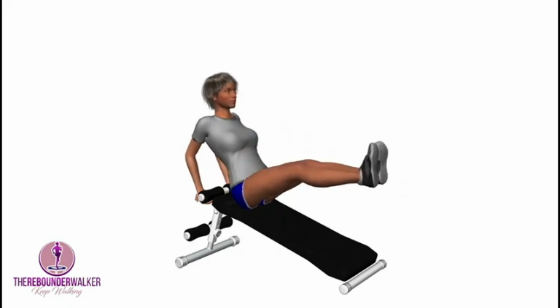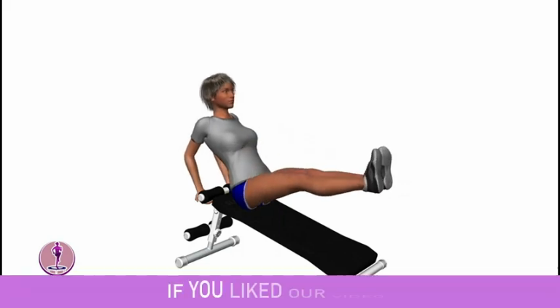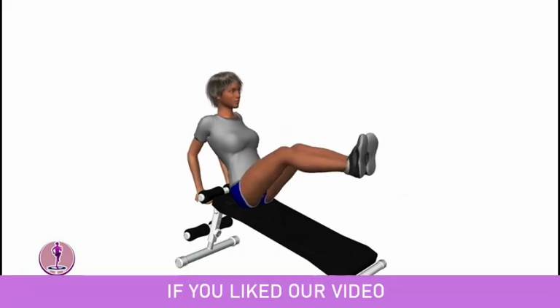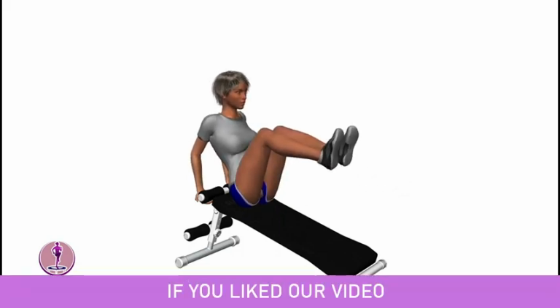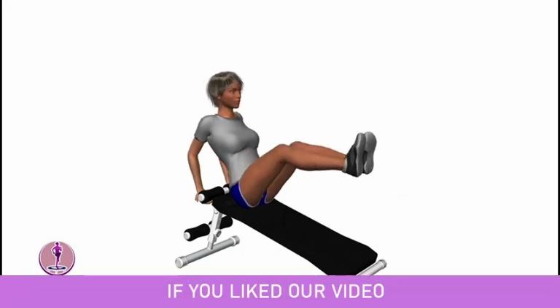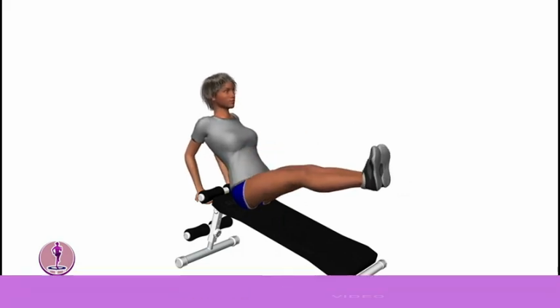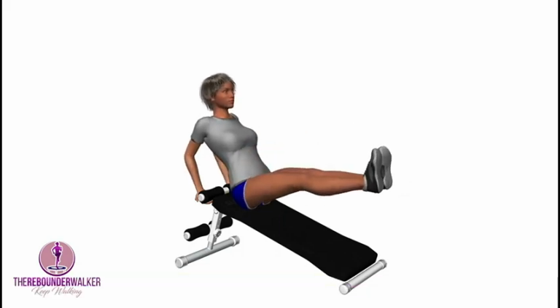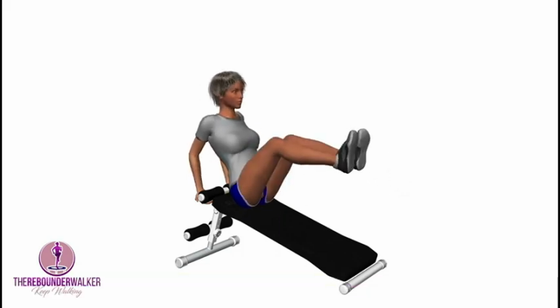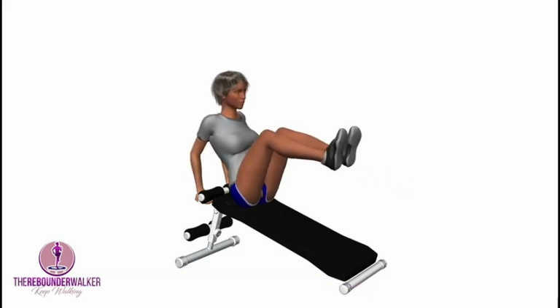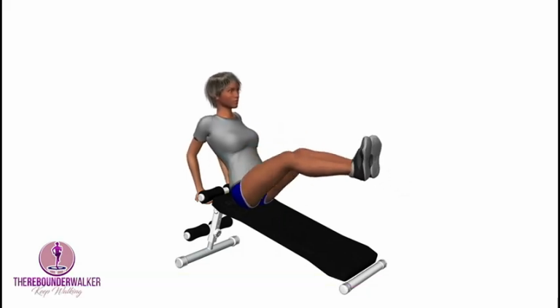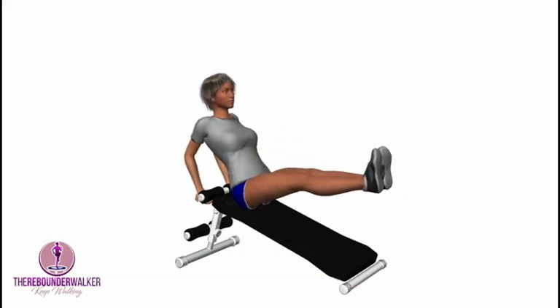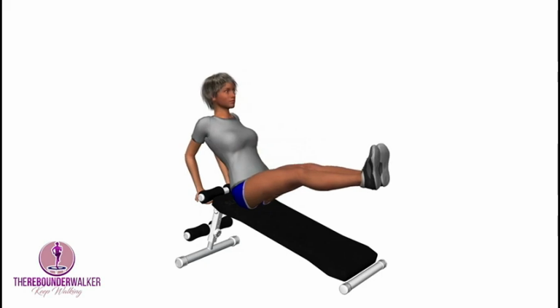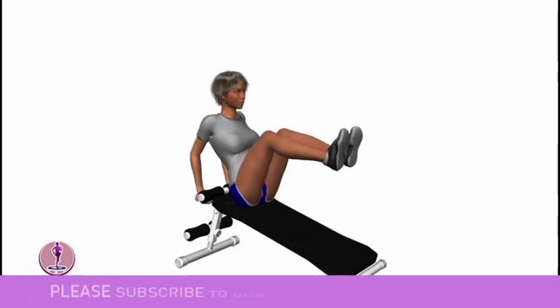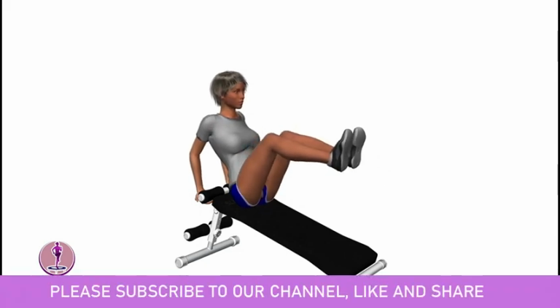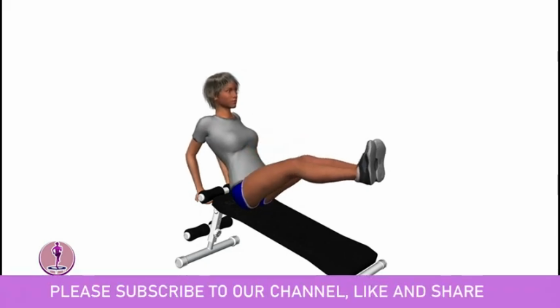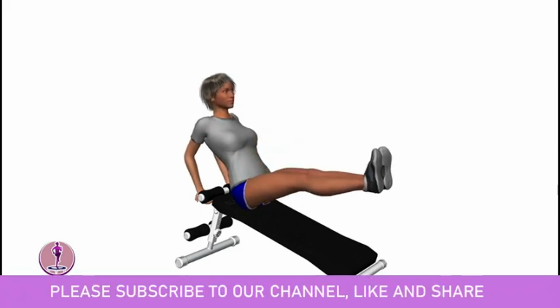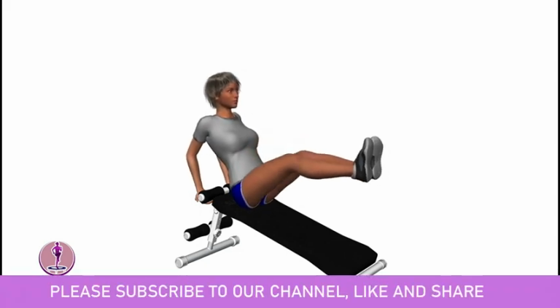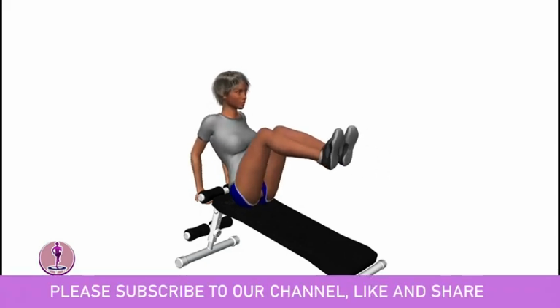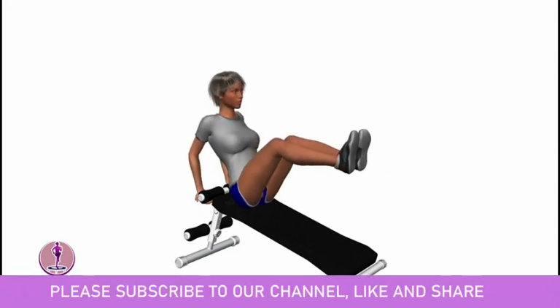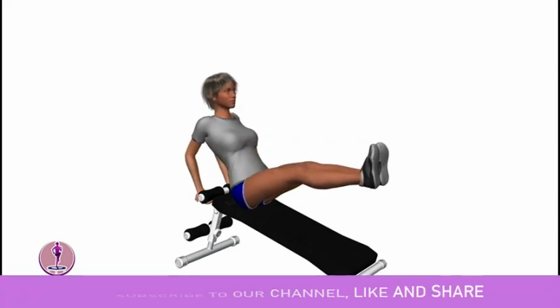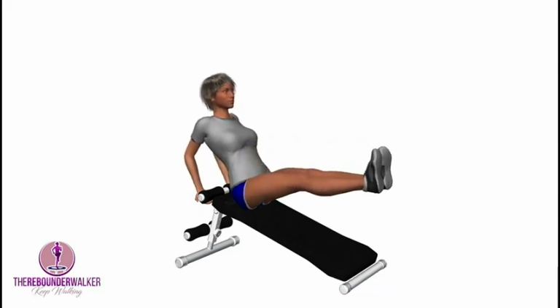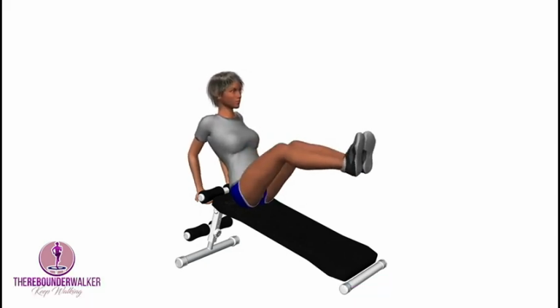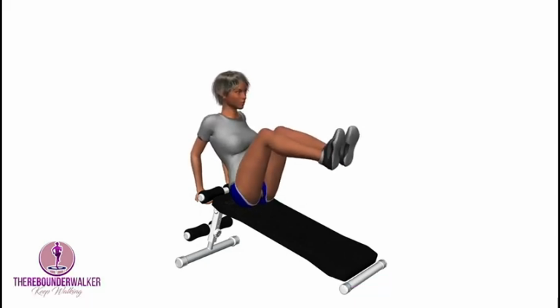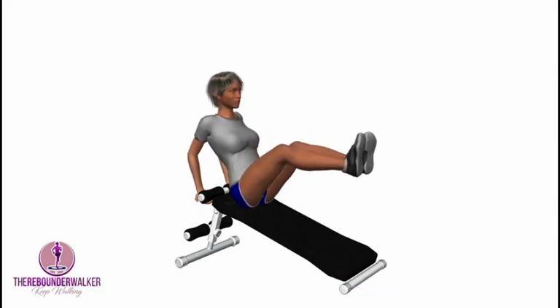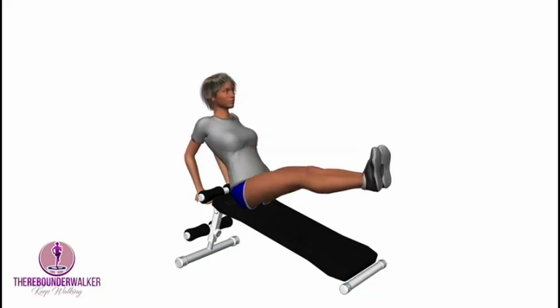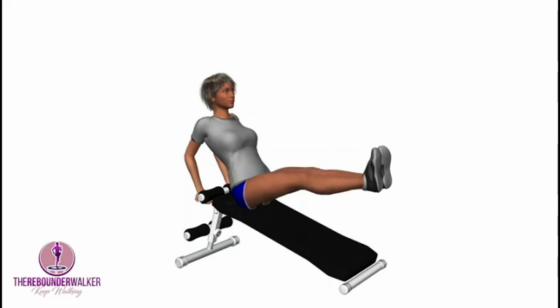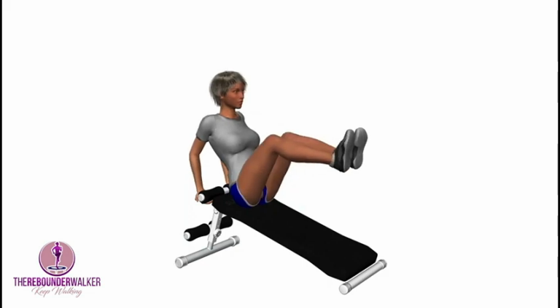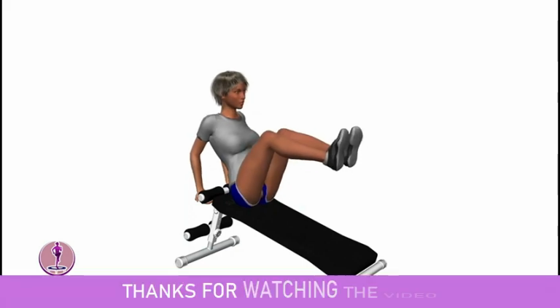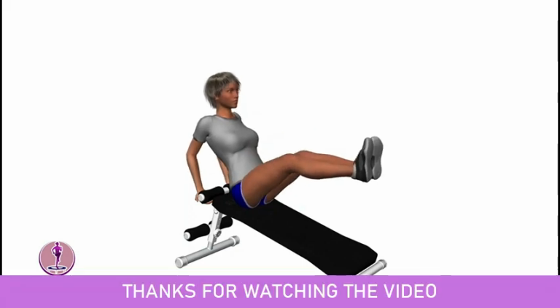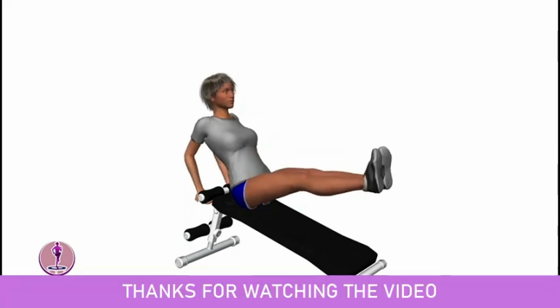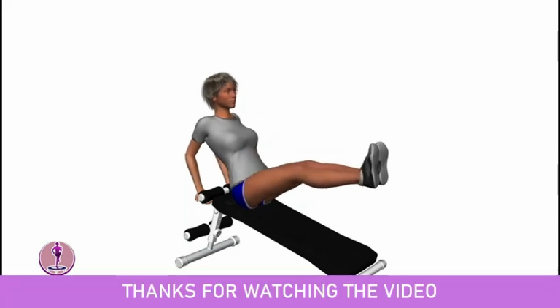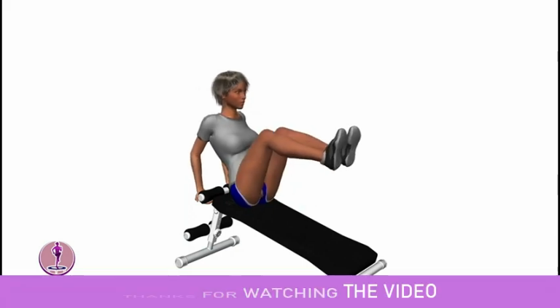If you liked our video, please subscribe to our channel, like and share. Thanks for watching. Bye.